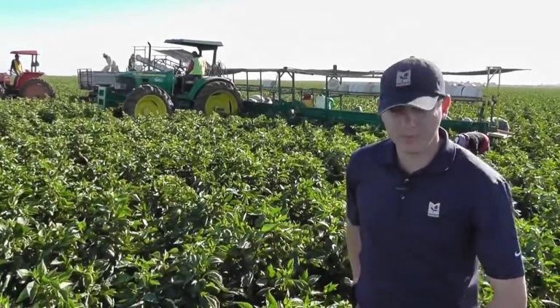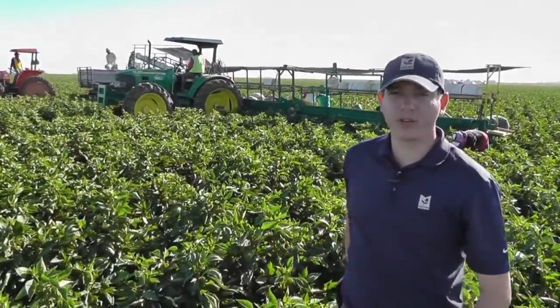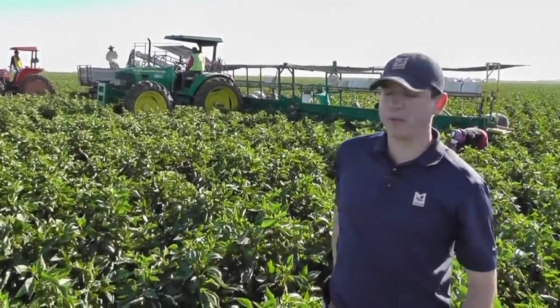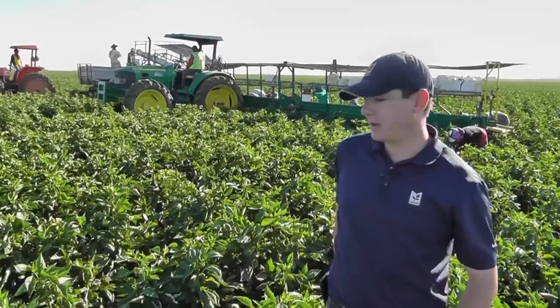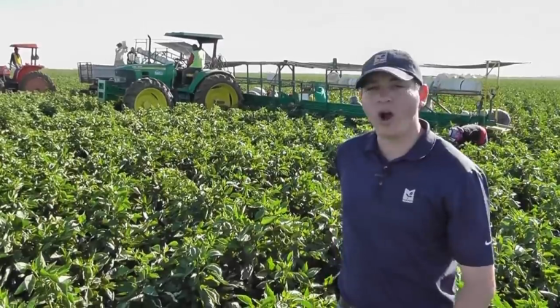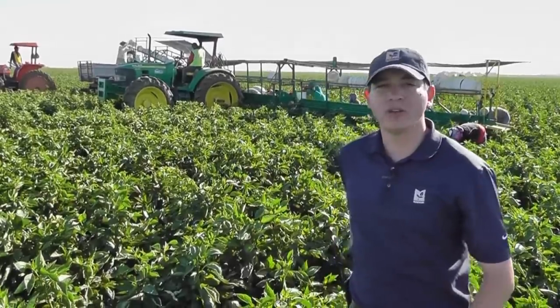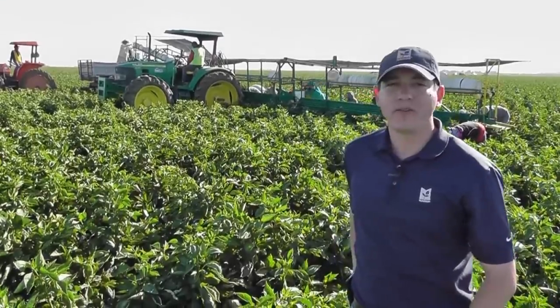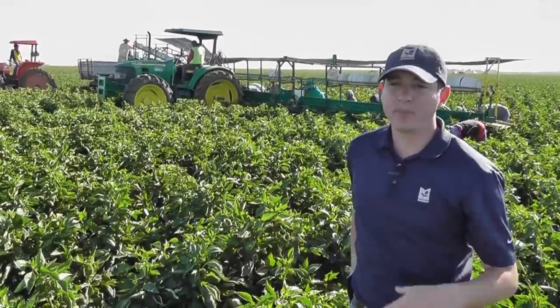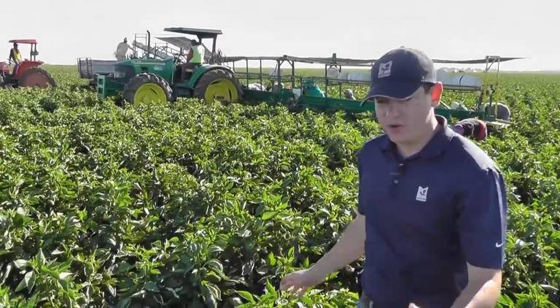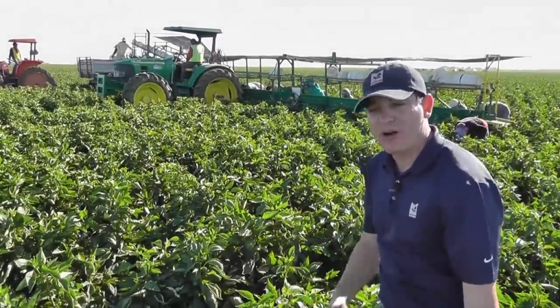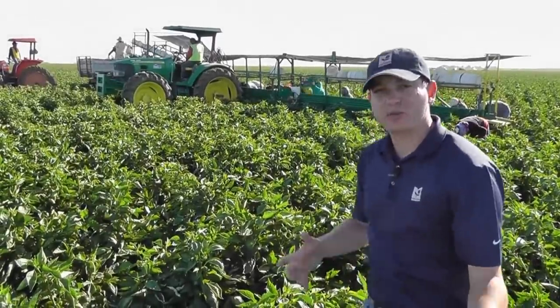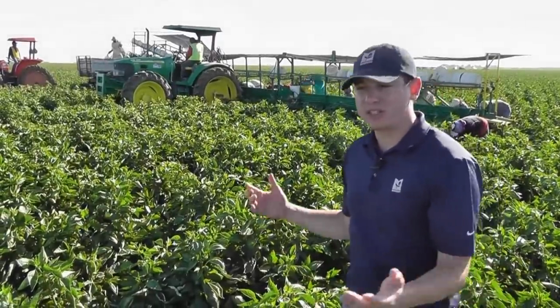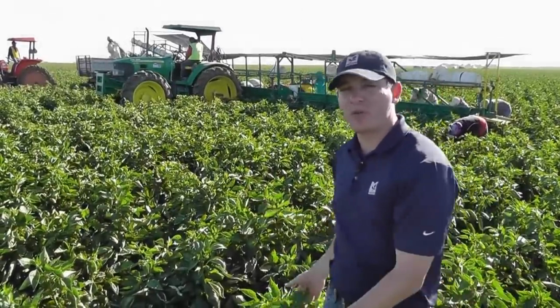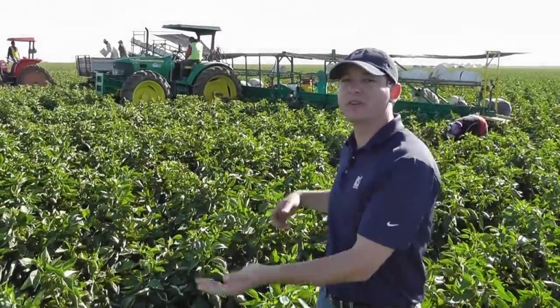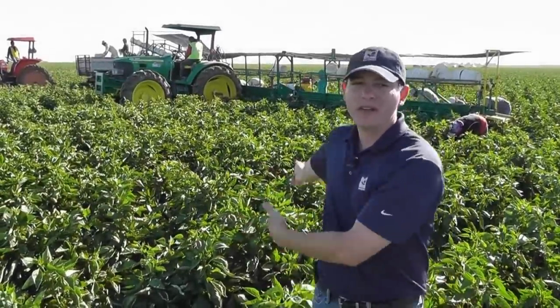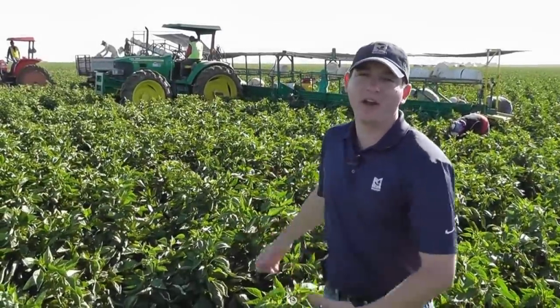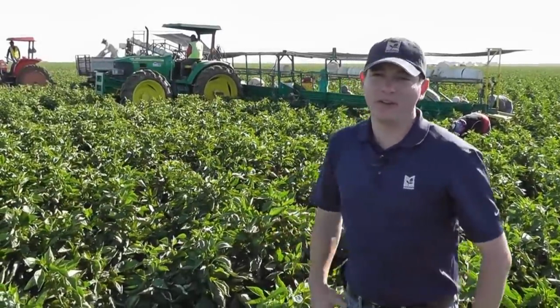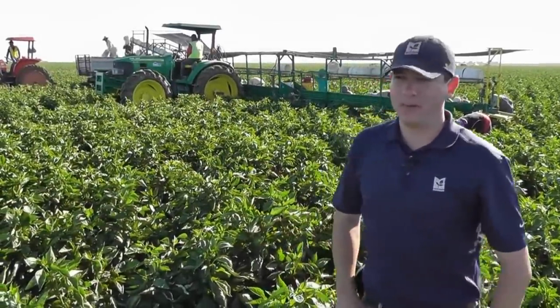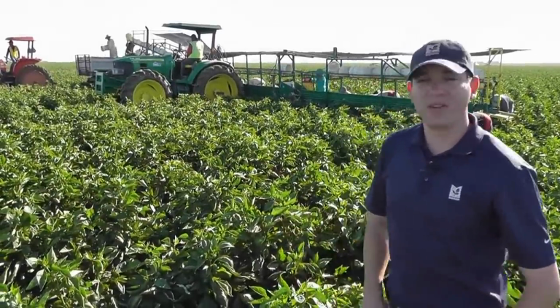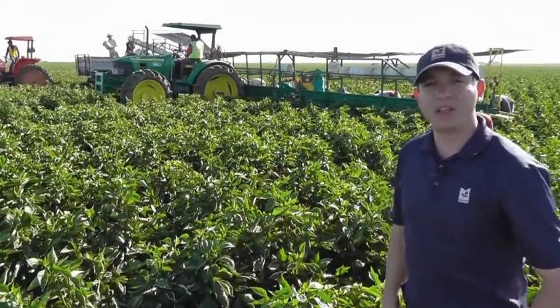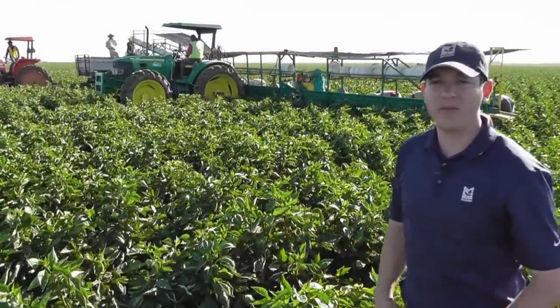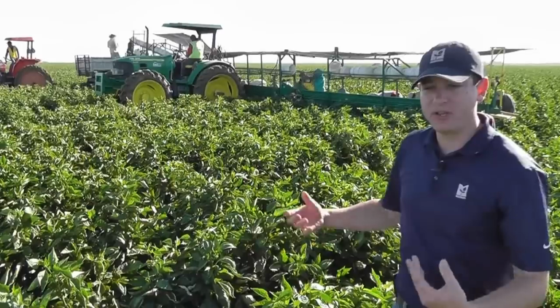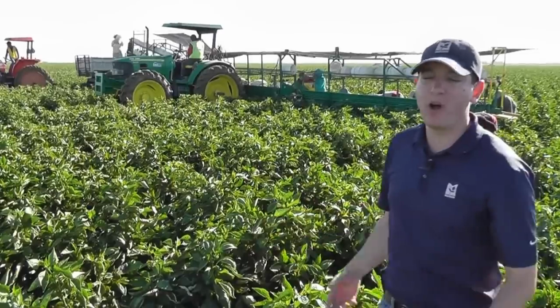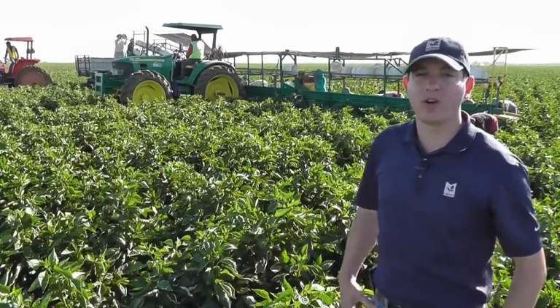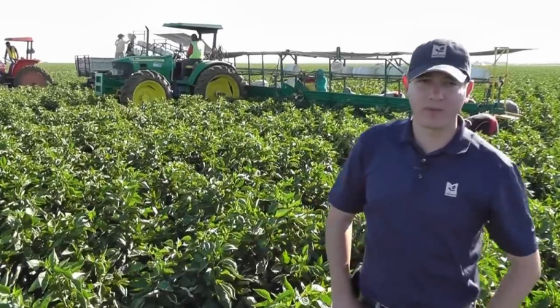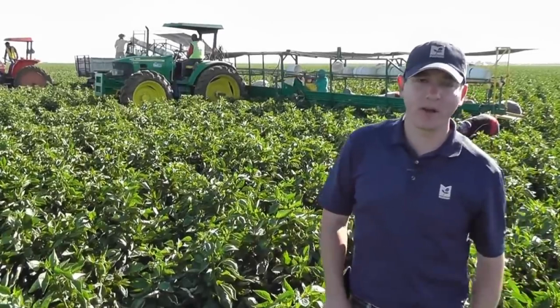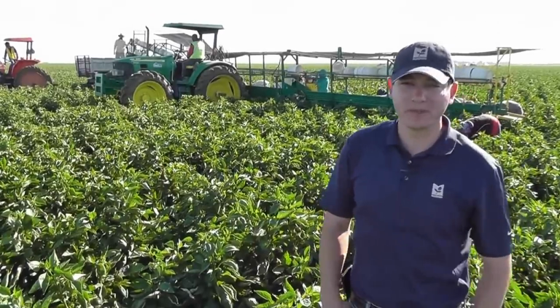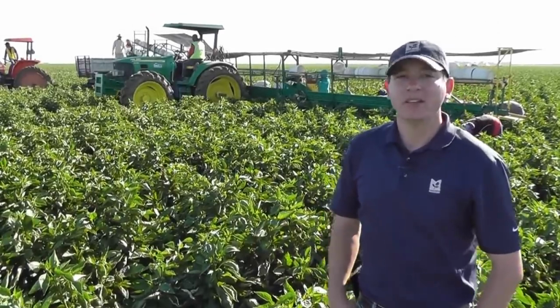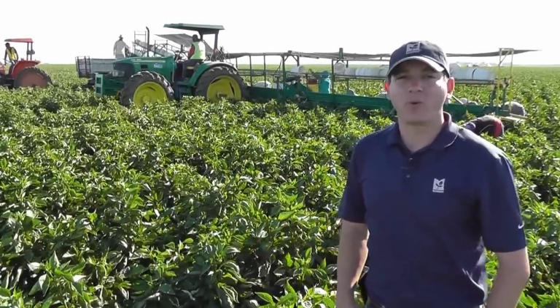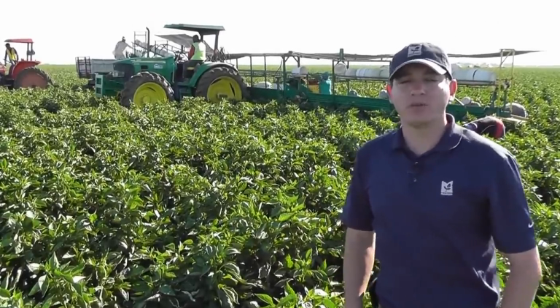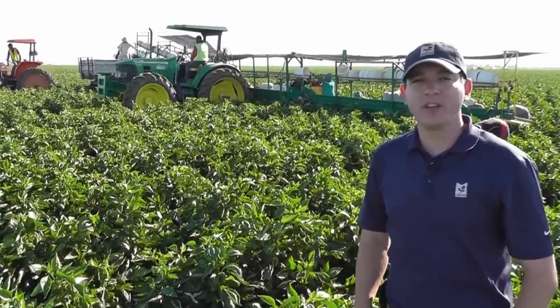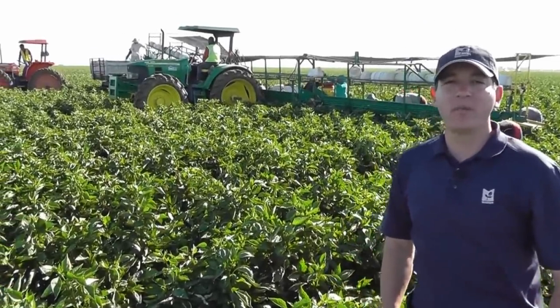Be sure to keep watching for that update so you can follow this process from the field and onto the packing facility and eventually into a box of Marcon first crop. Thanks for watching. We'll see you next time.